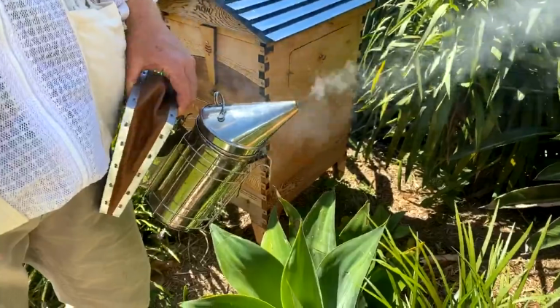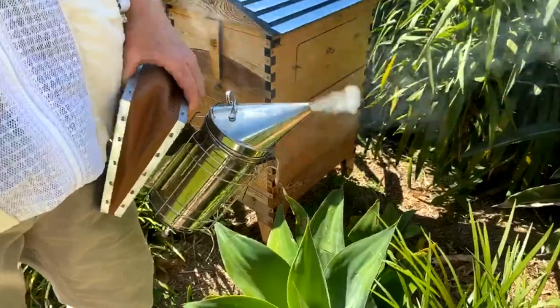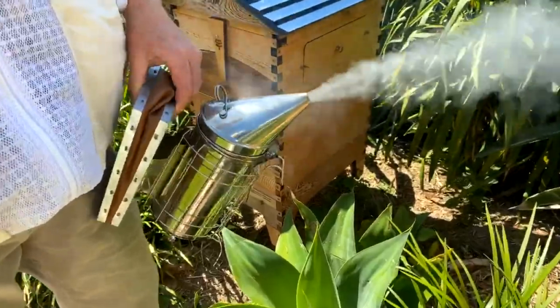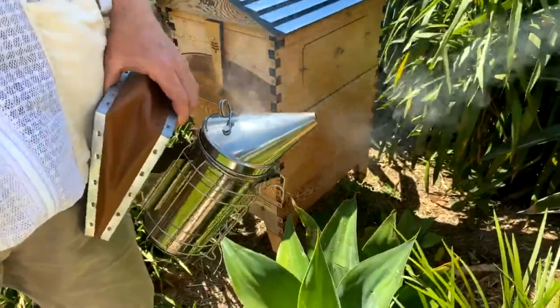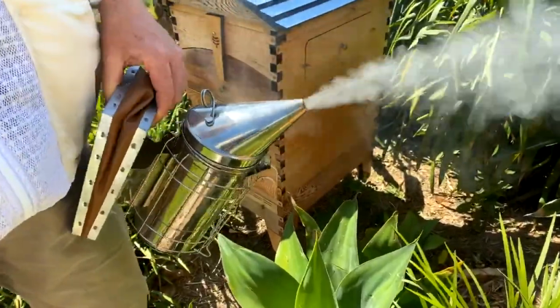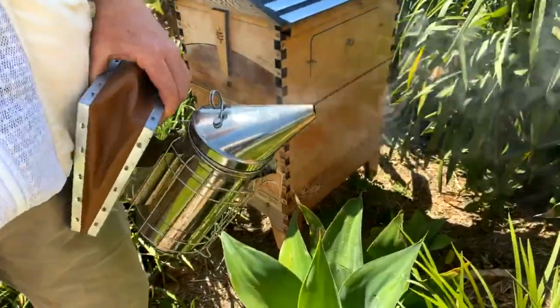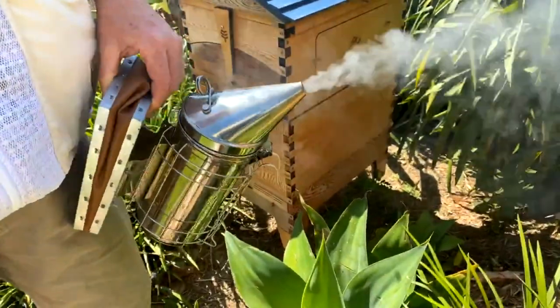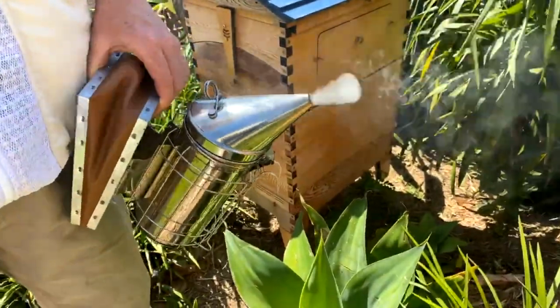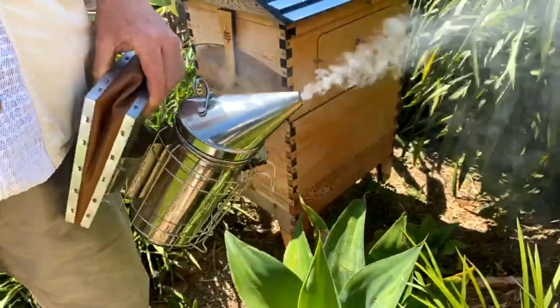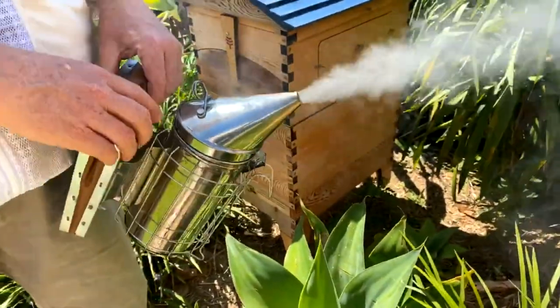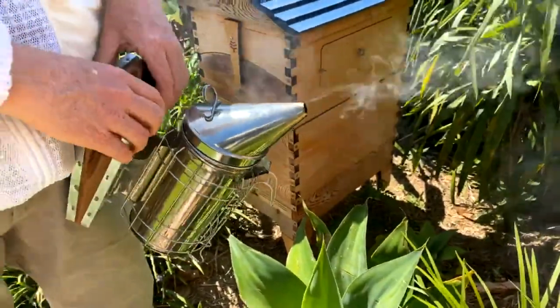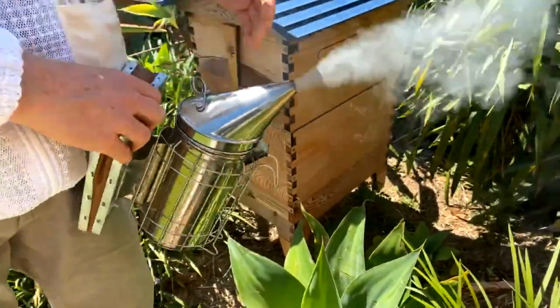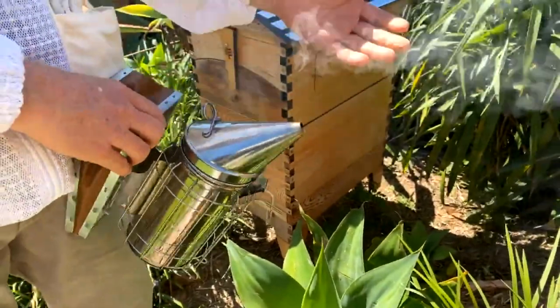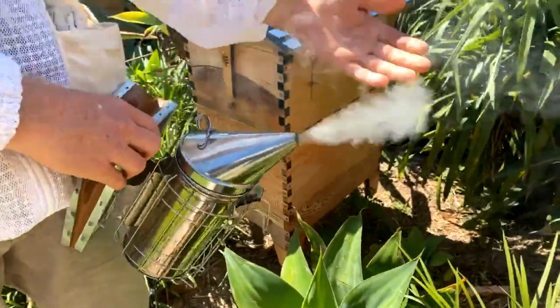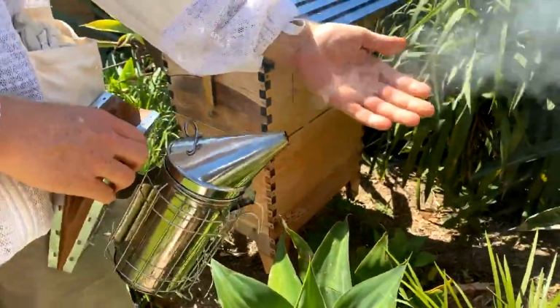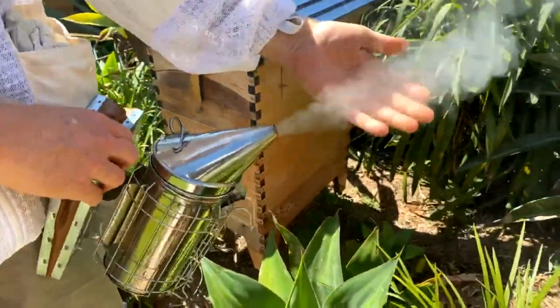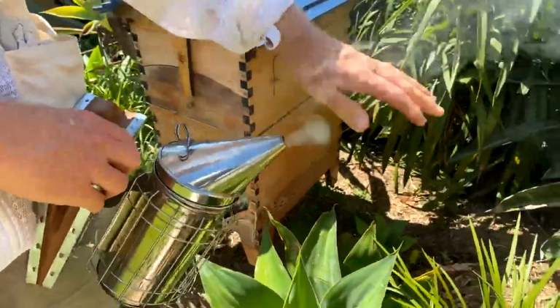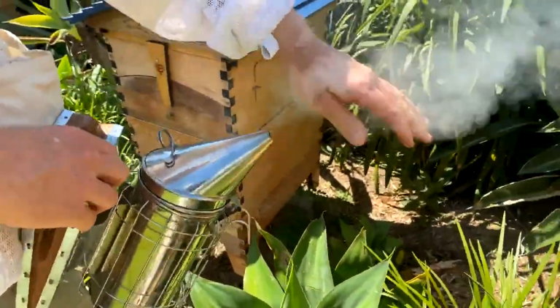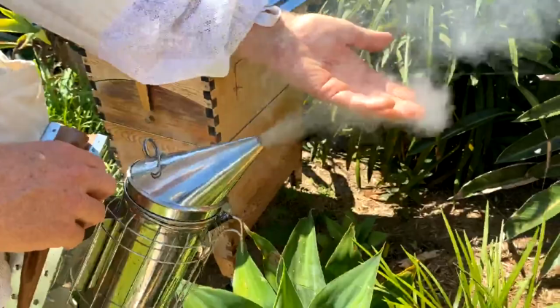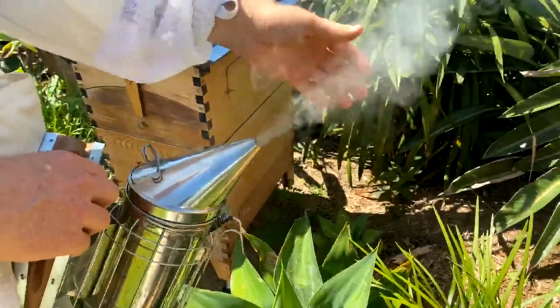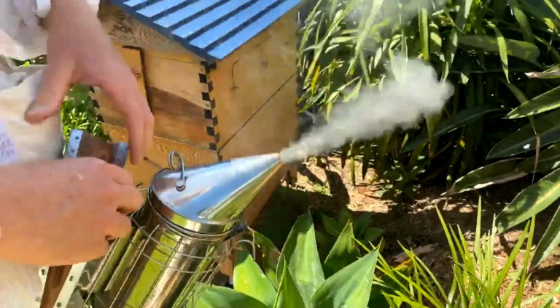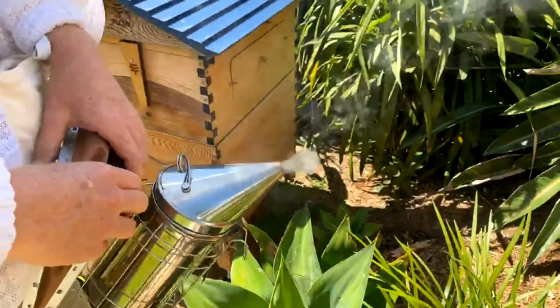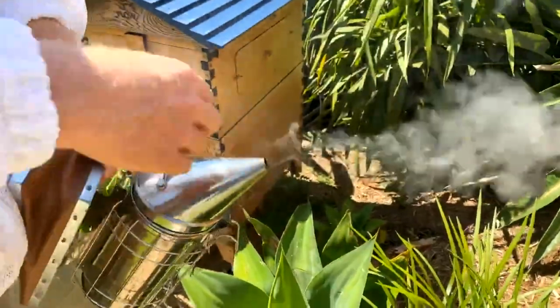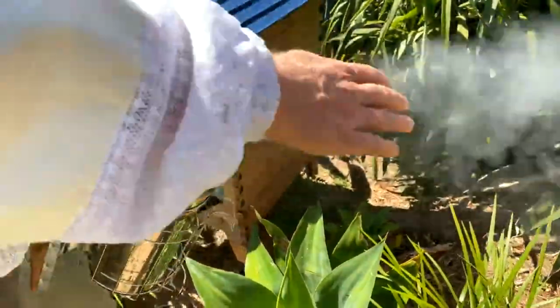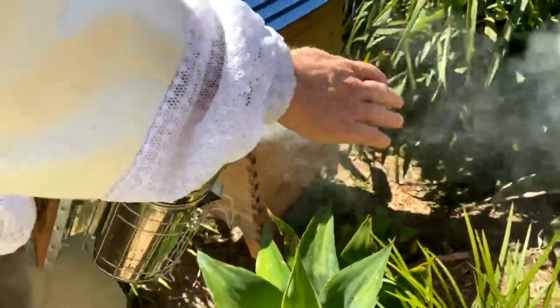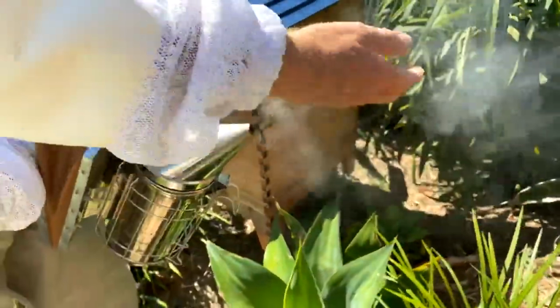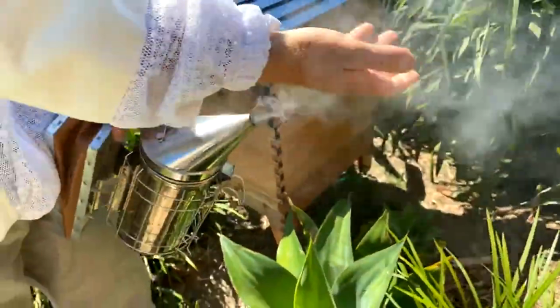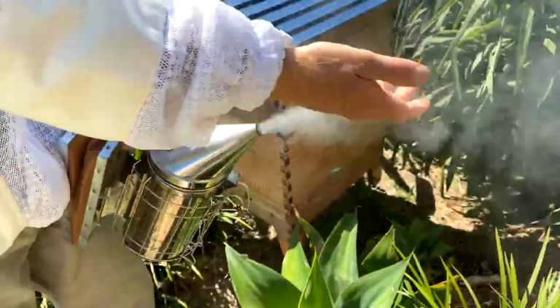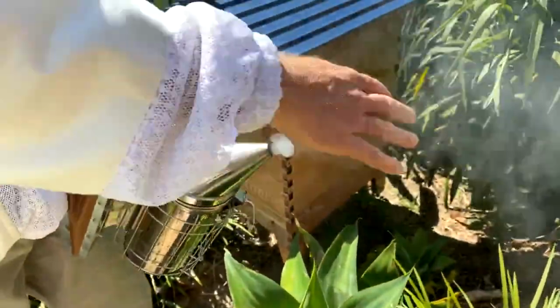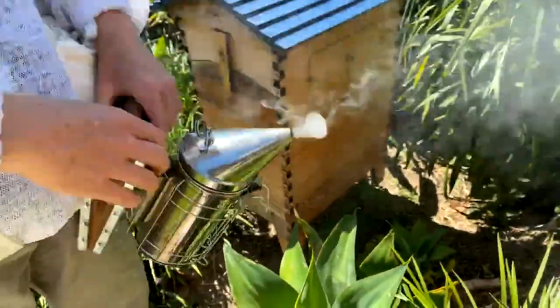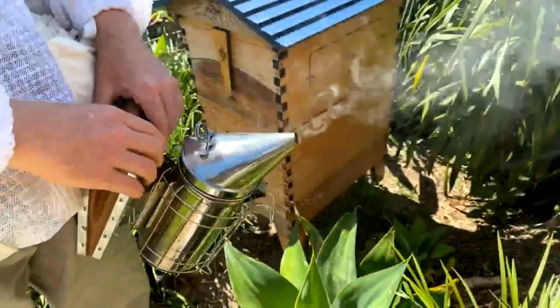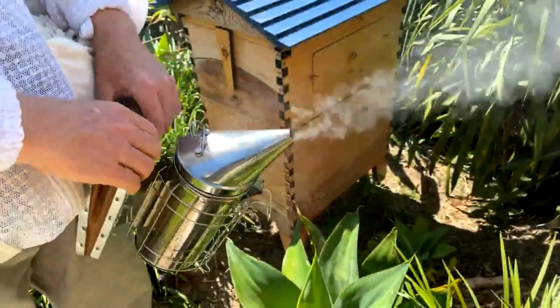We're just getting our smoker going. We want nice cool smoke. May as well smoke my hands while I'm at it, just to mask my own pheromones.